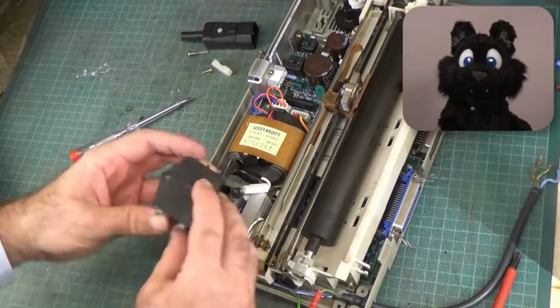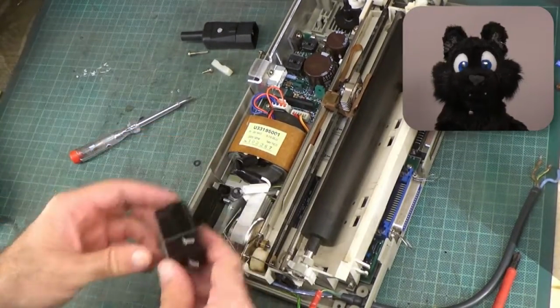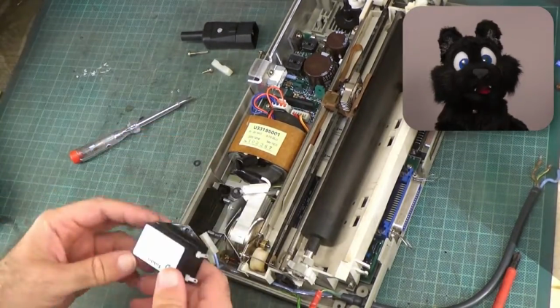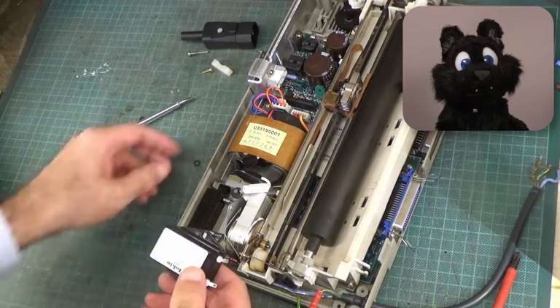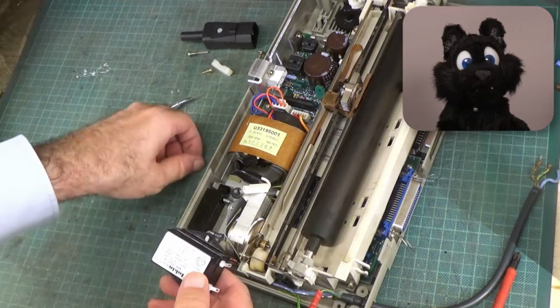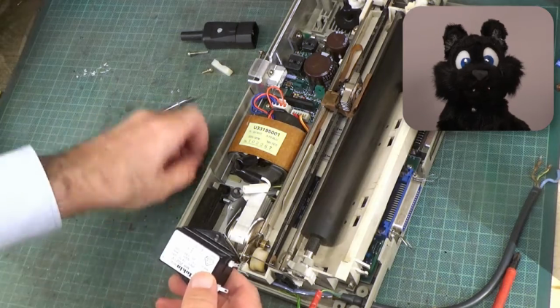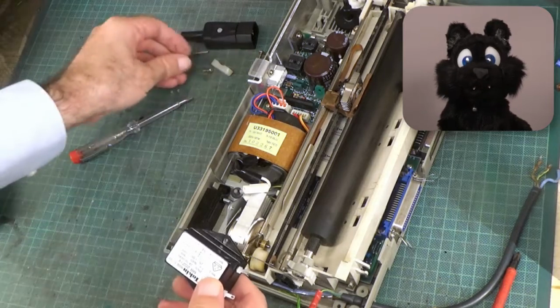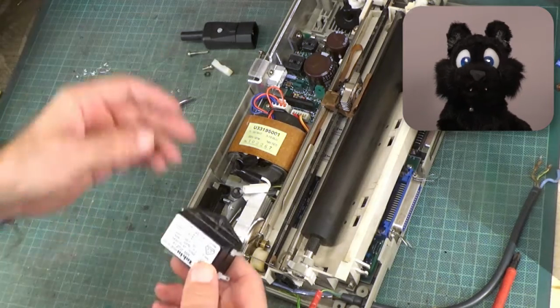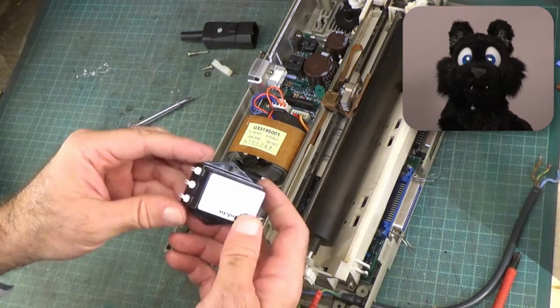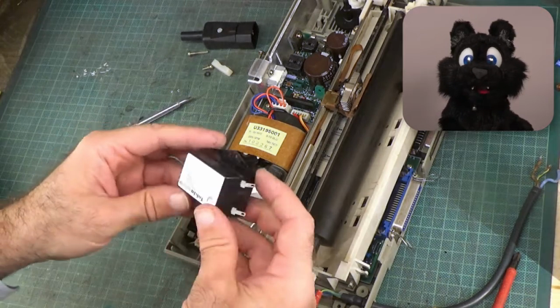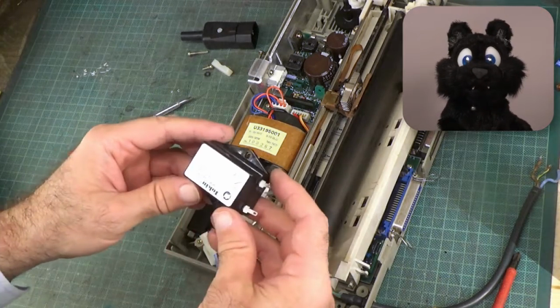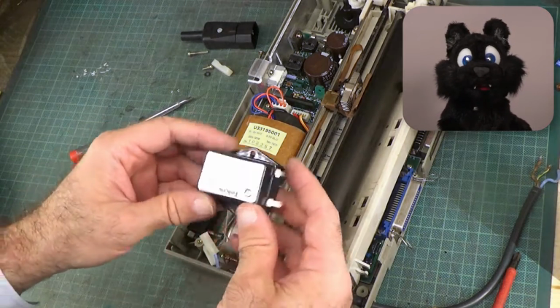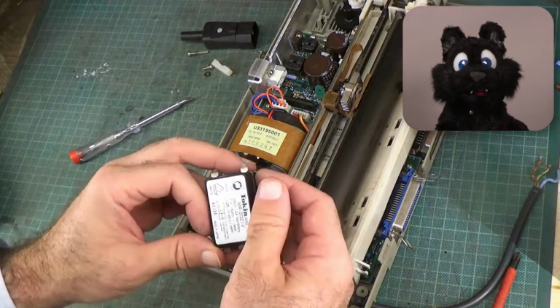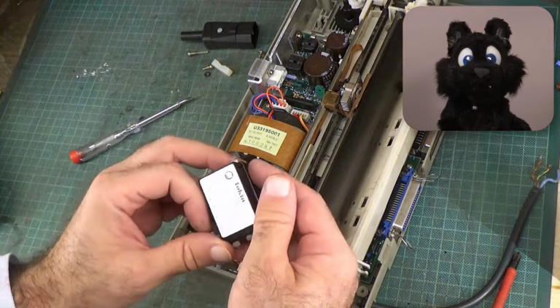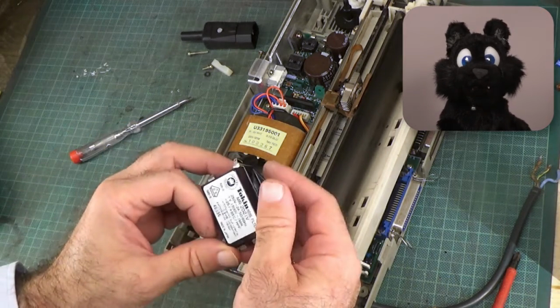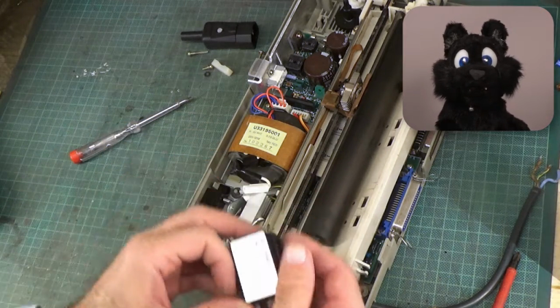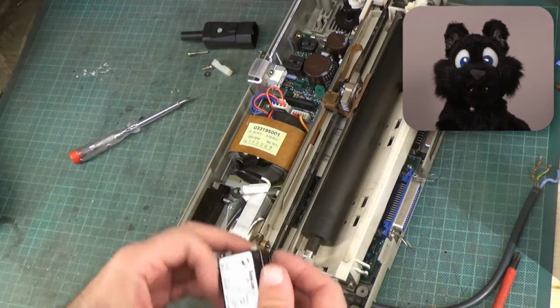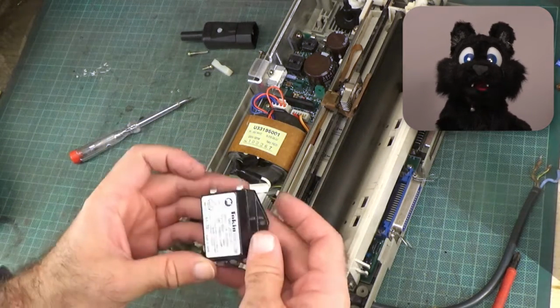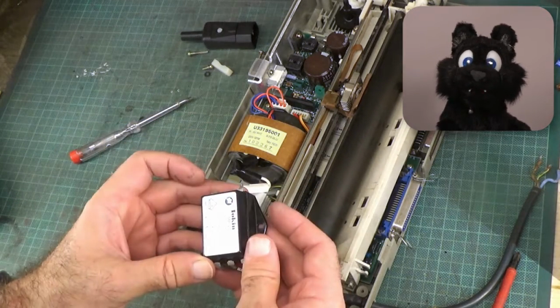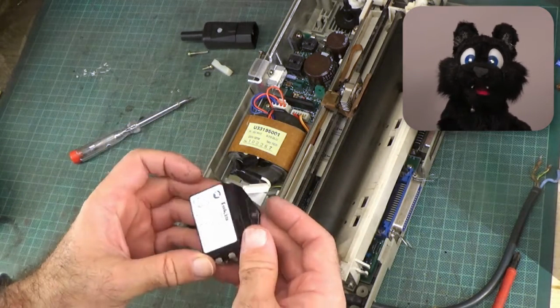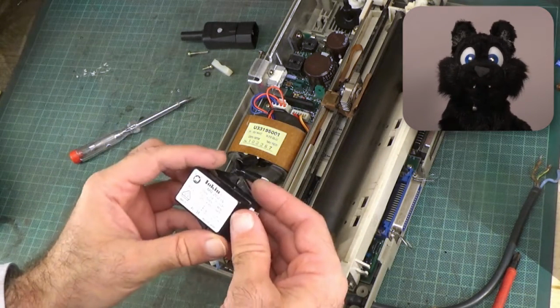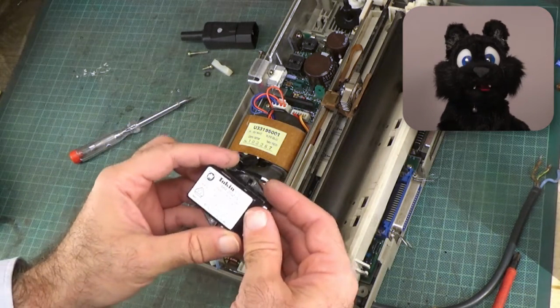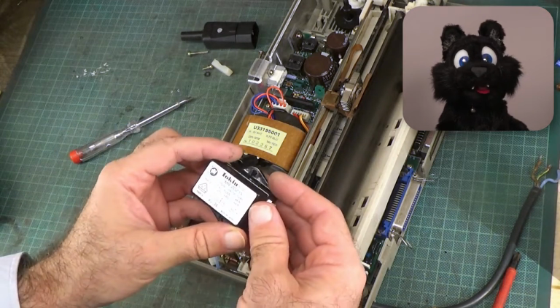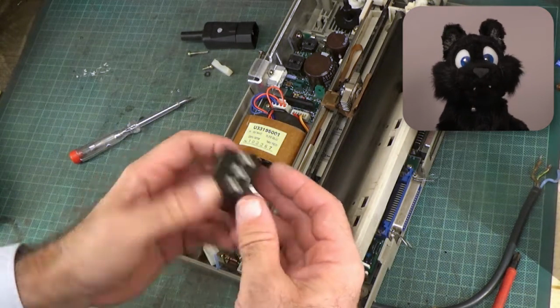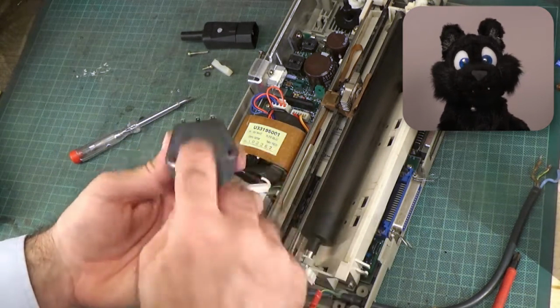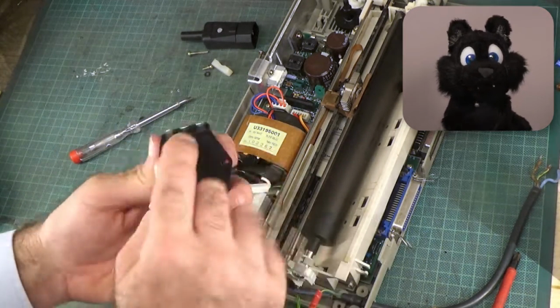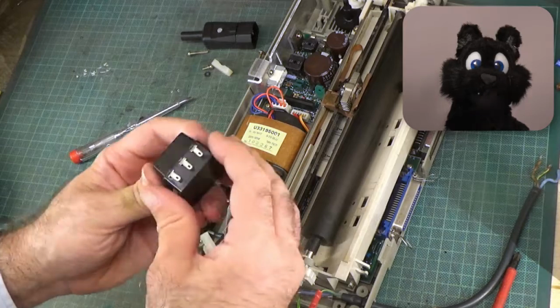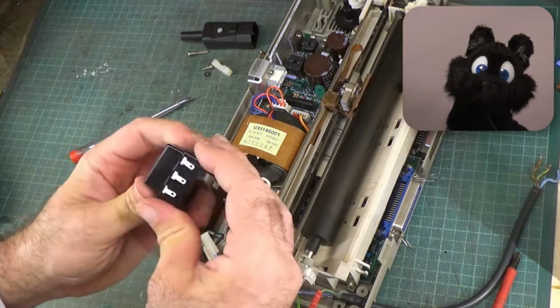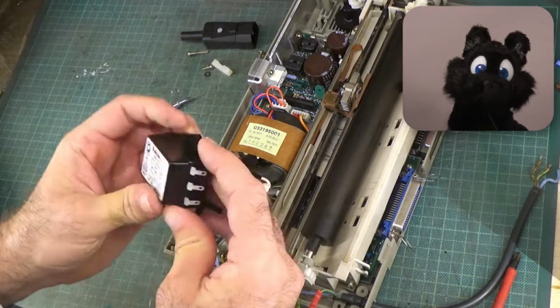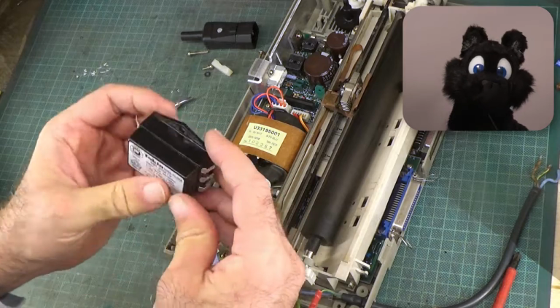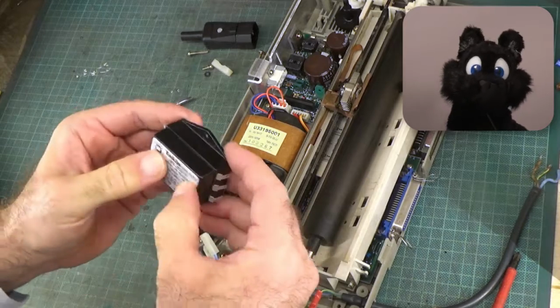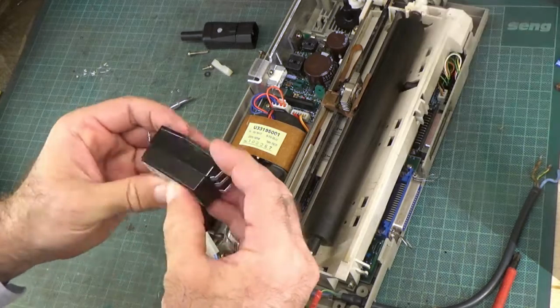Oh no! Not another one of these line filter blocks! I can still smell the last one!